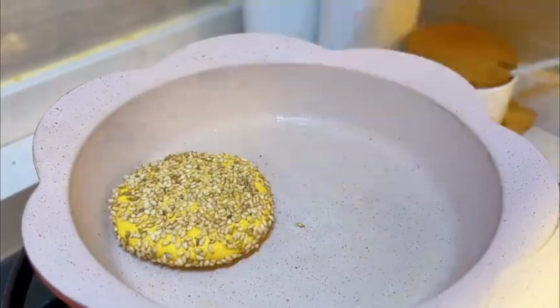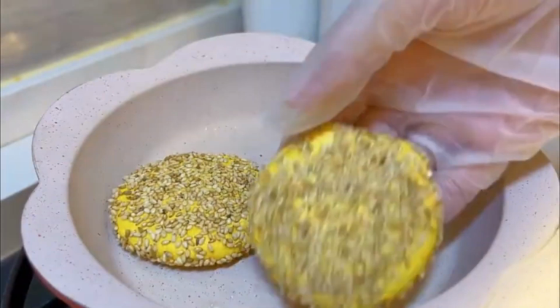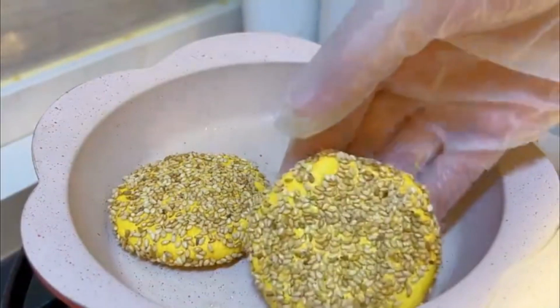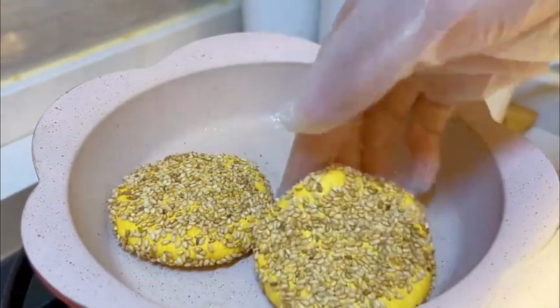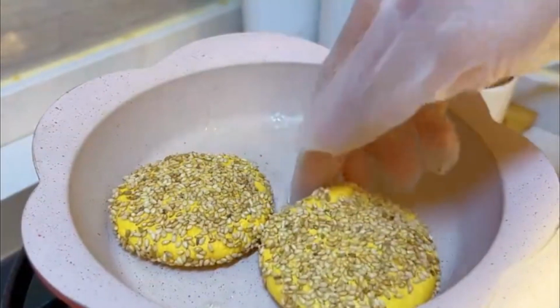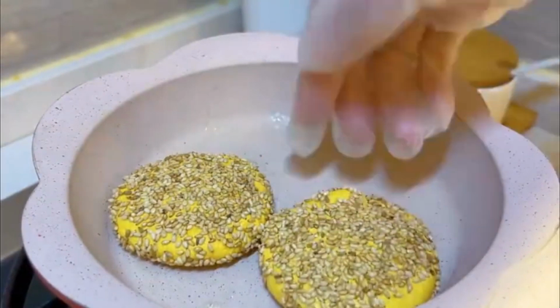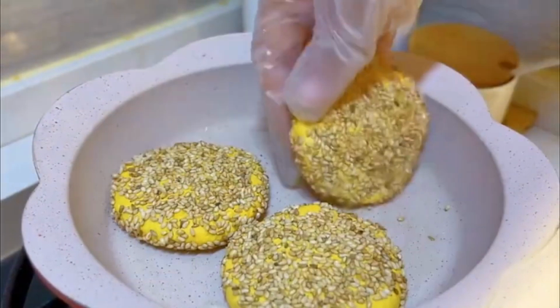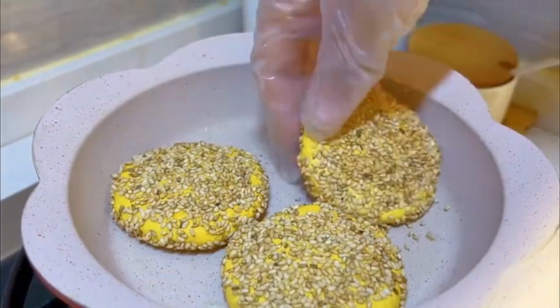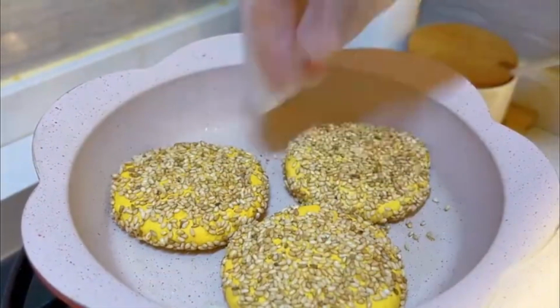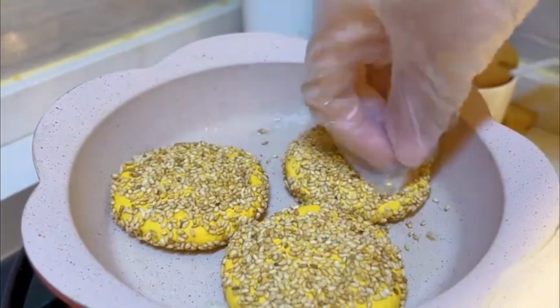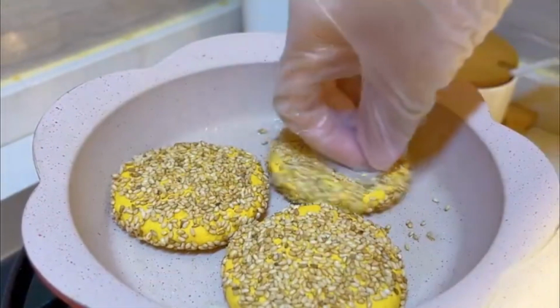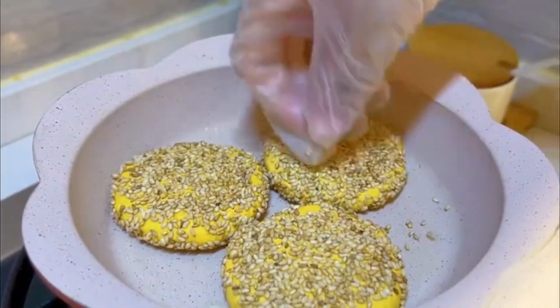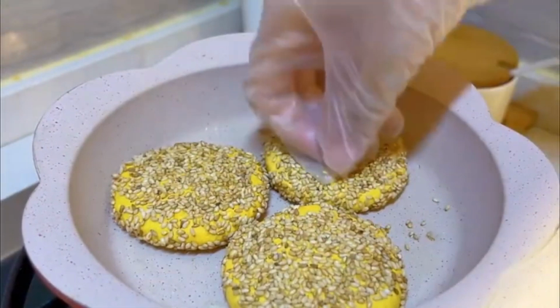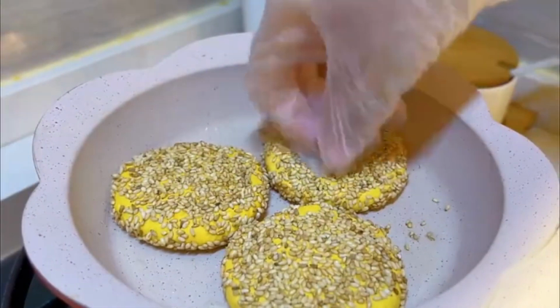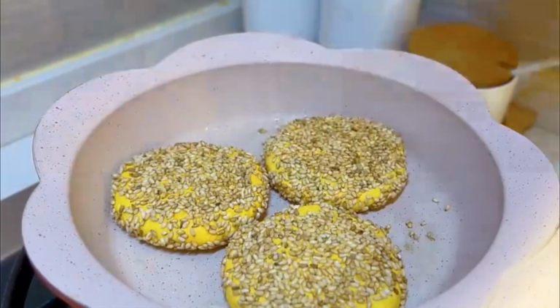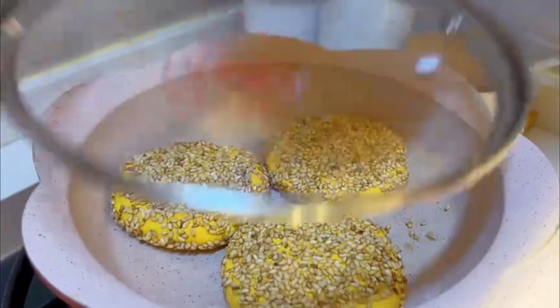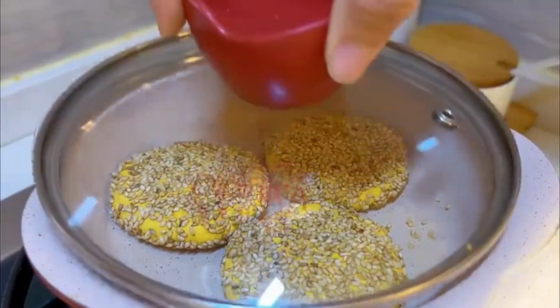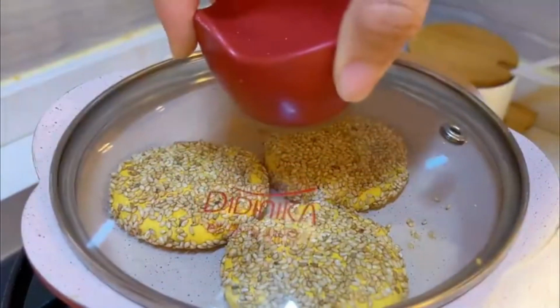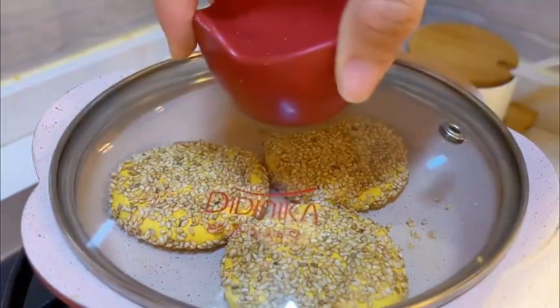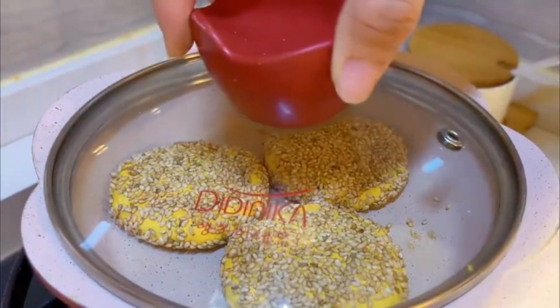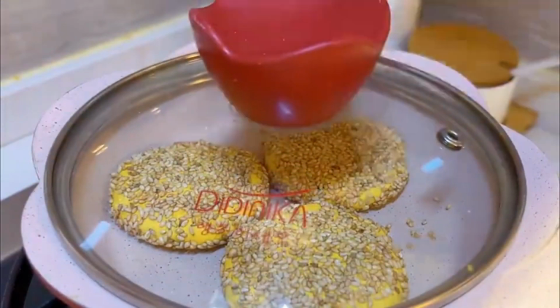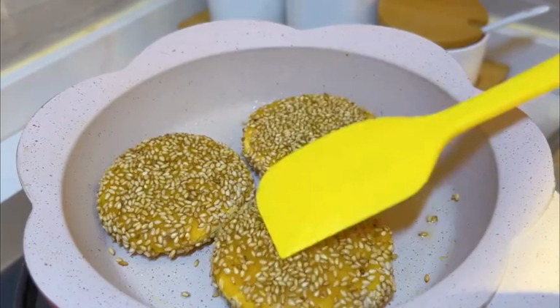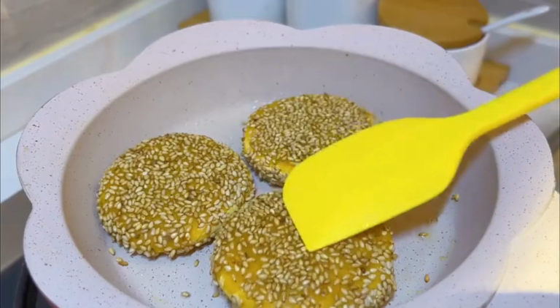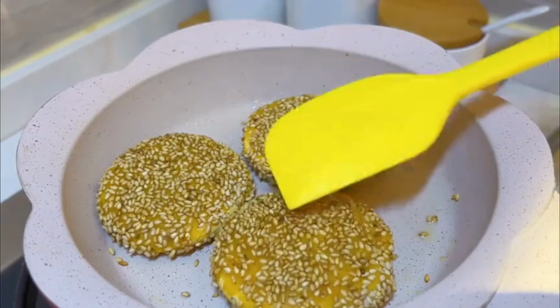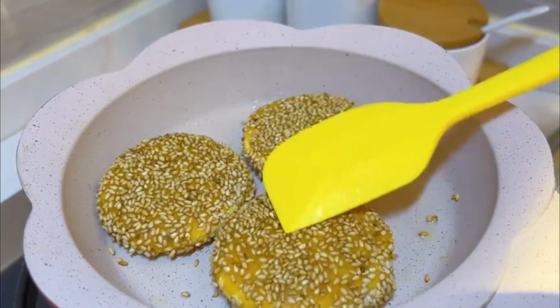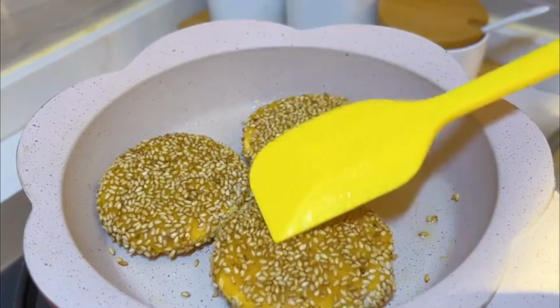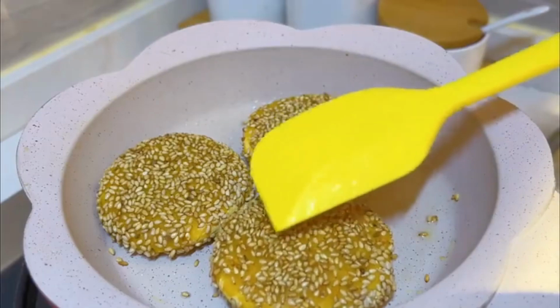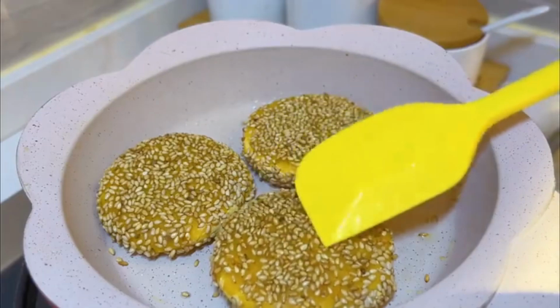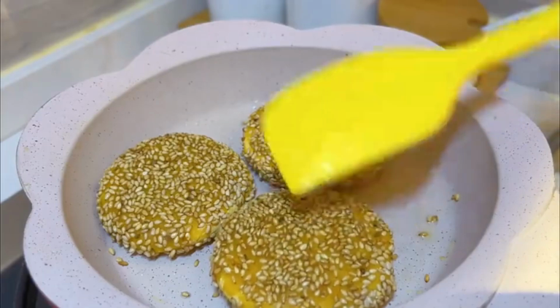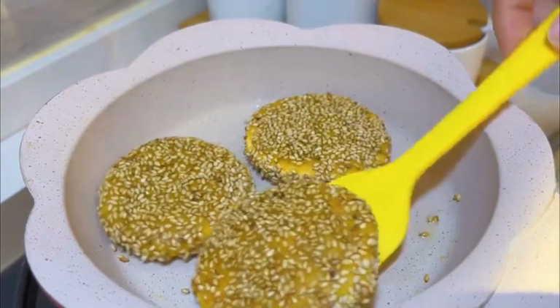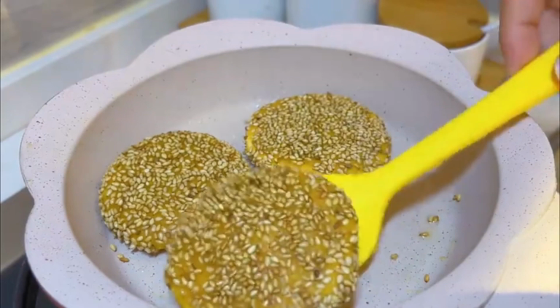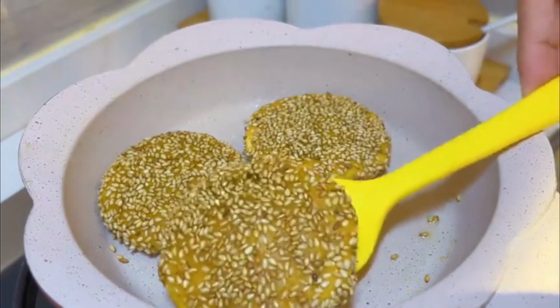Put the lid on. Use low heat throughout. Fry on both sides. When the pumpkin pie is slightly puffed up like this, it's cooked.